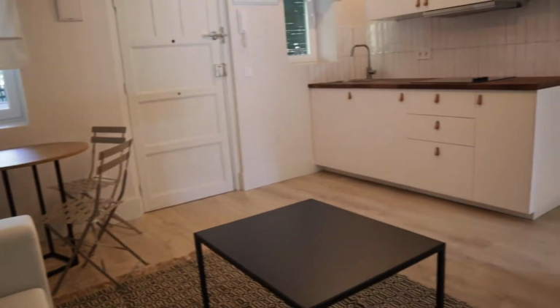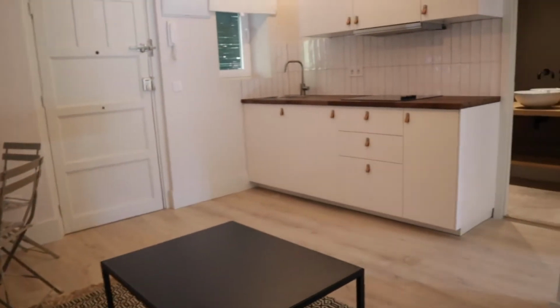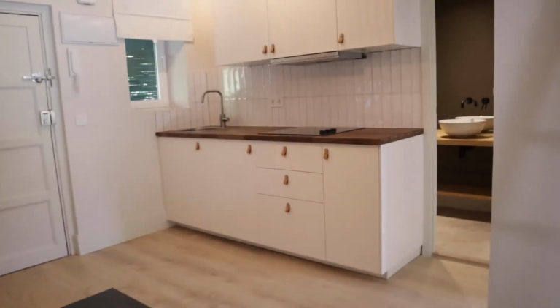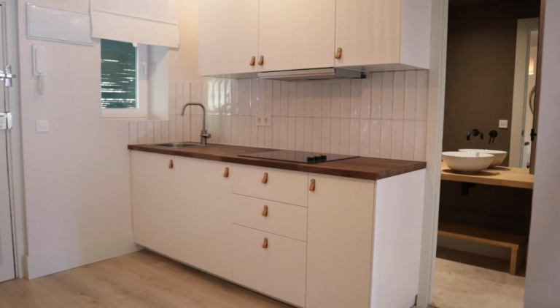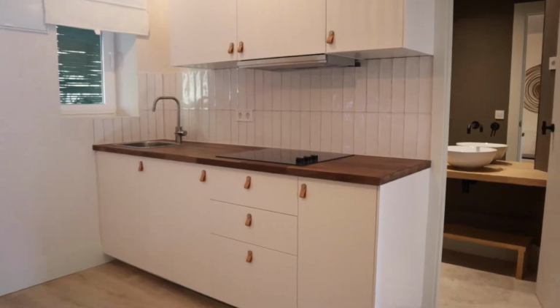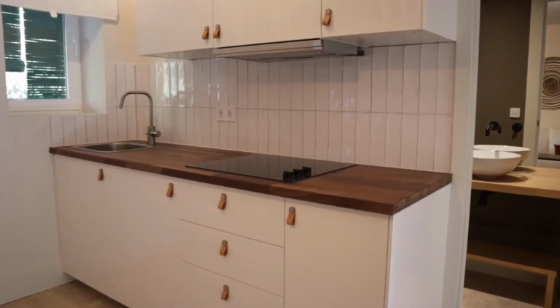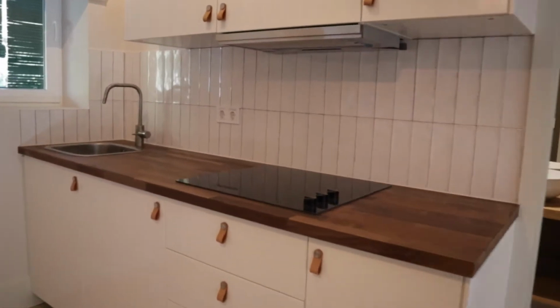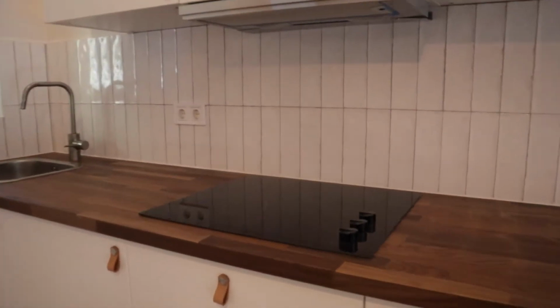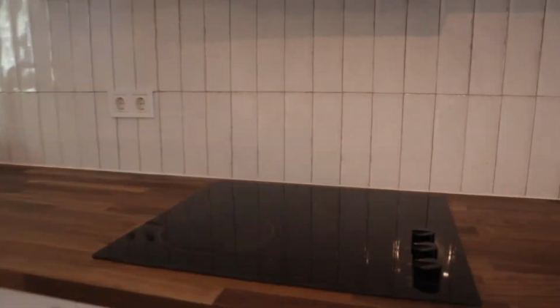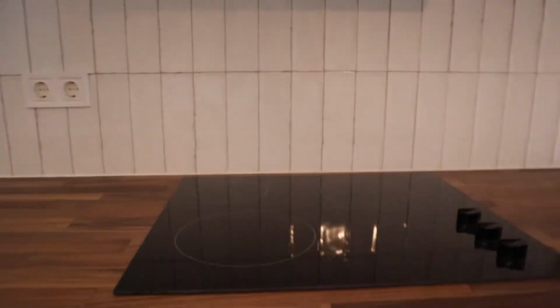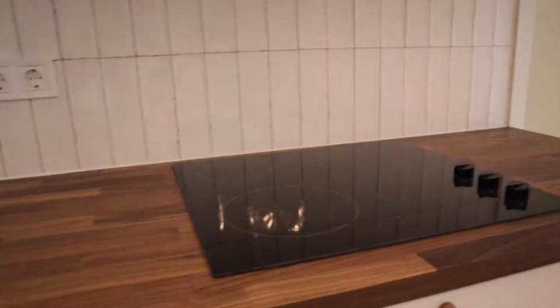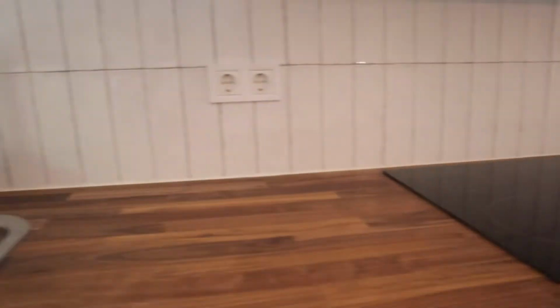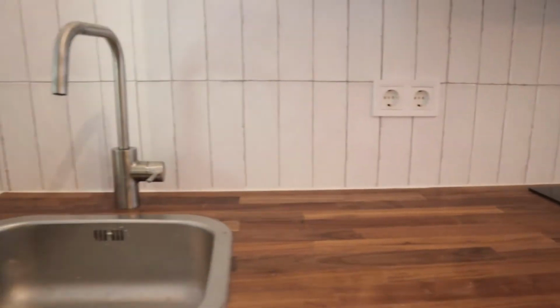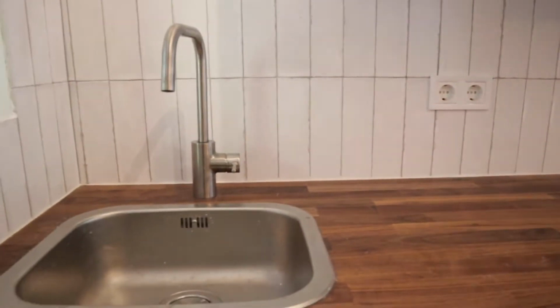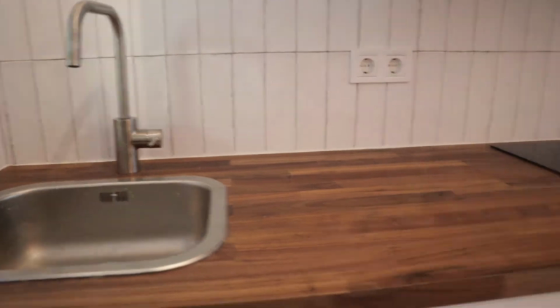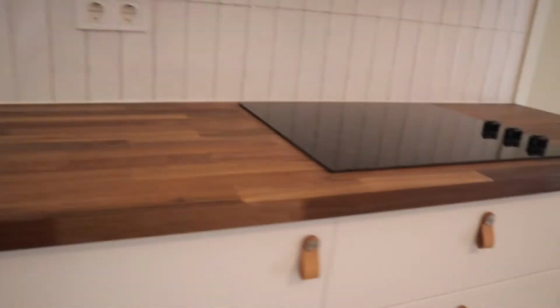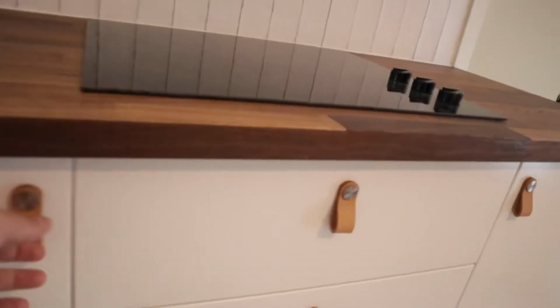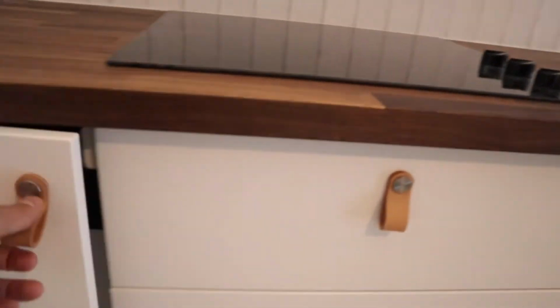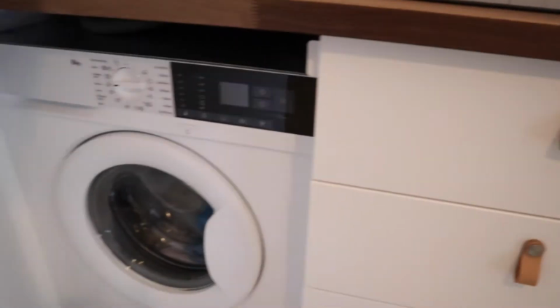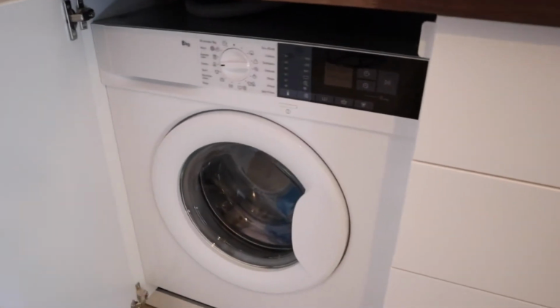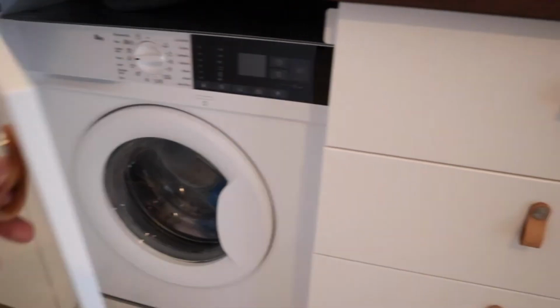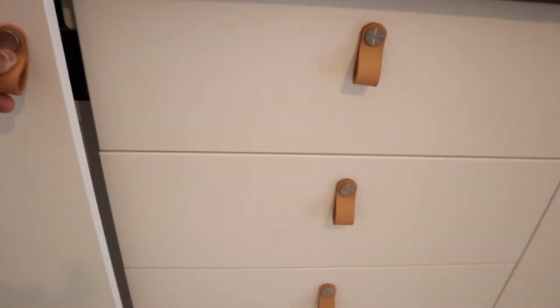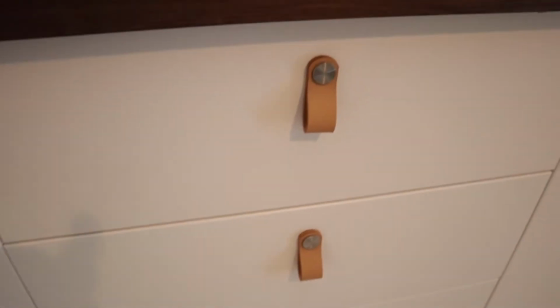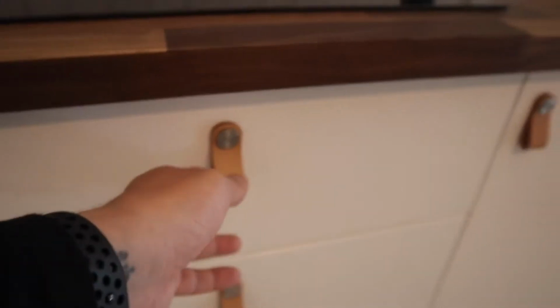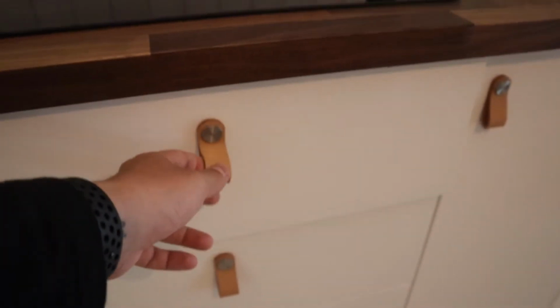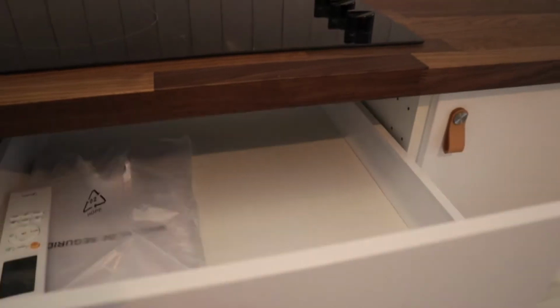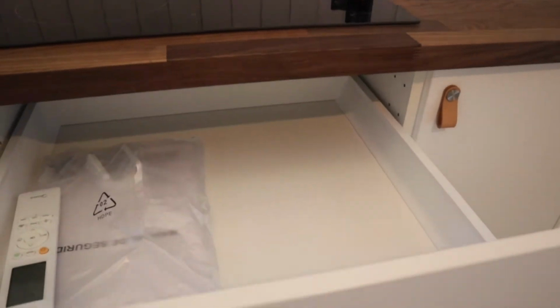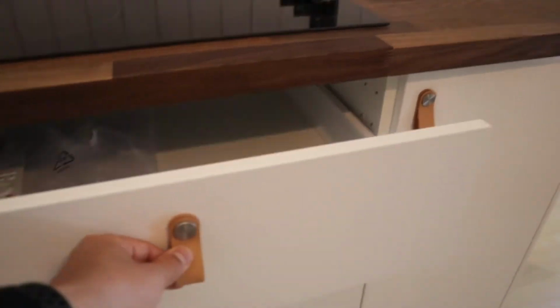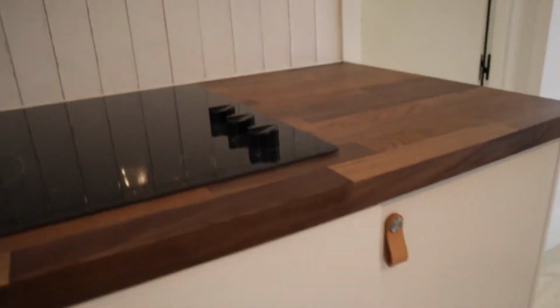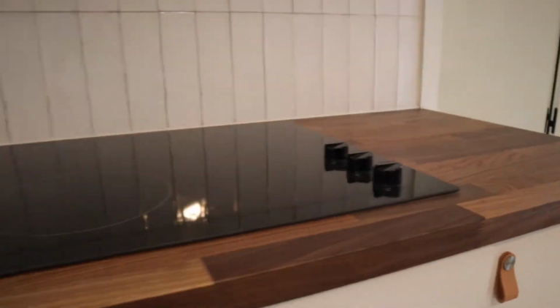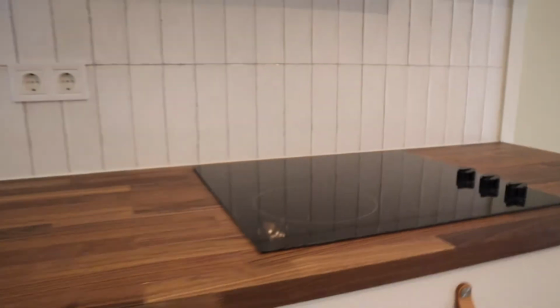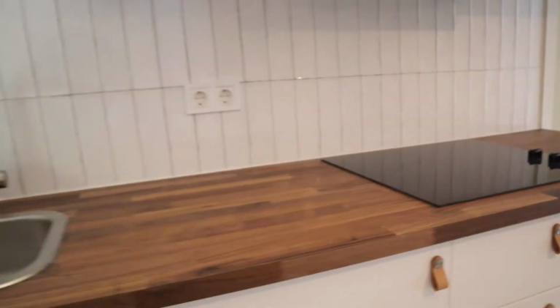In this area we found the kitchen, totally open — three stove, sink, washing machine, and so many cabinets. That's the kitchen area.